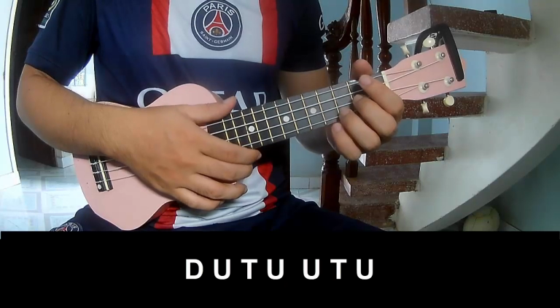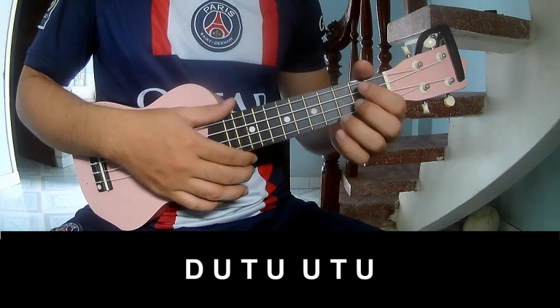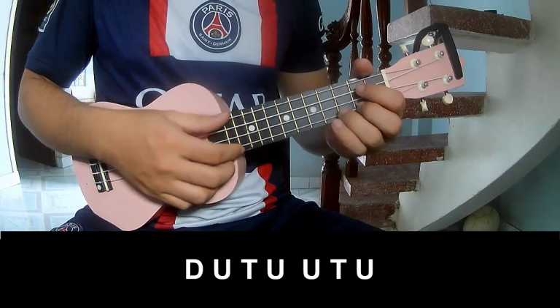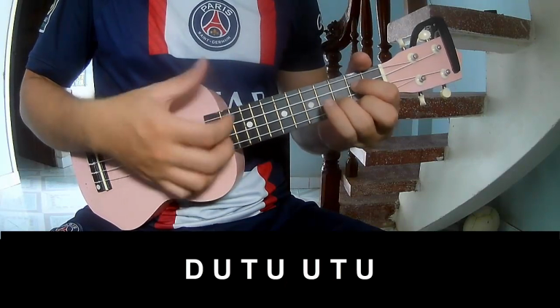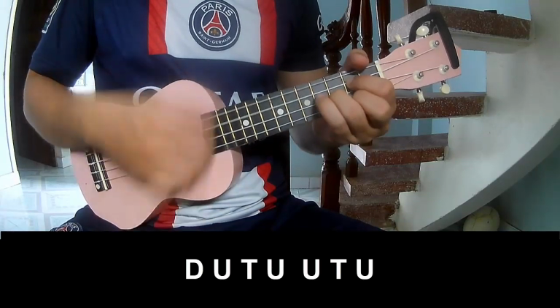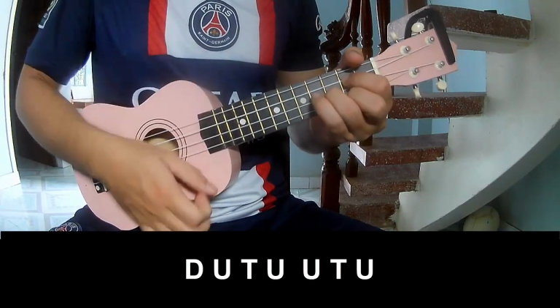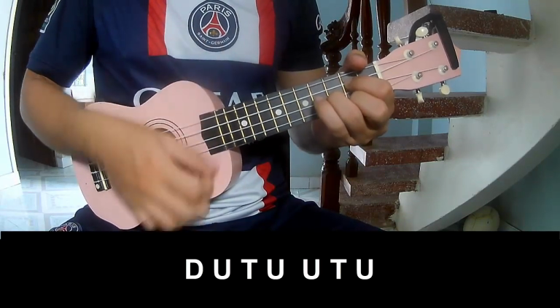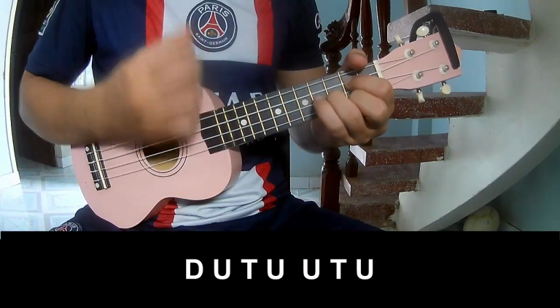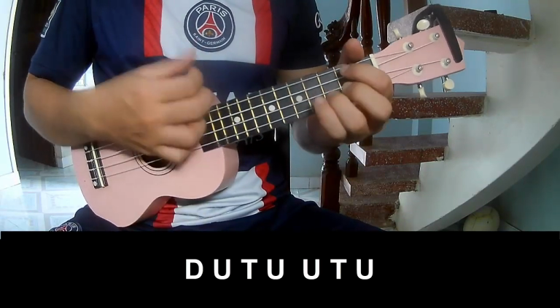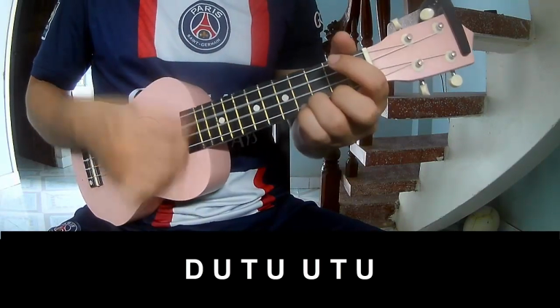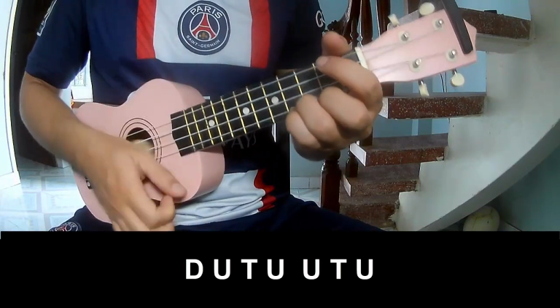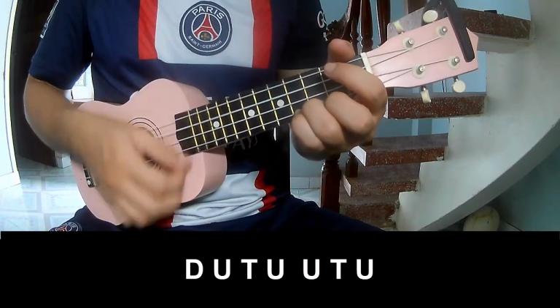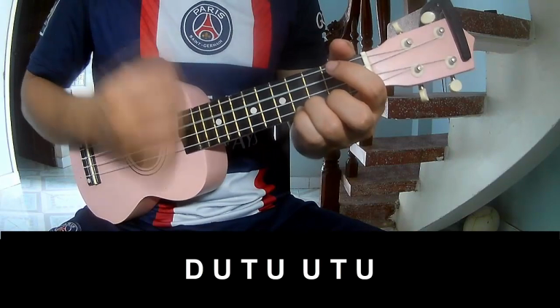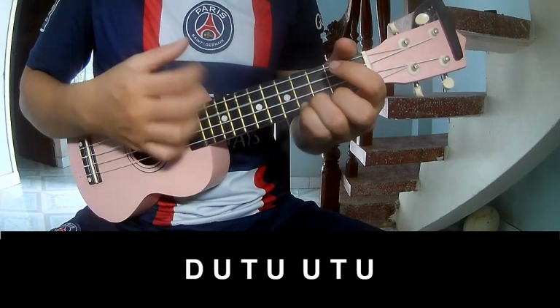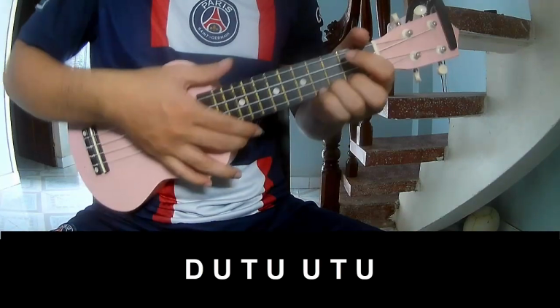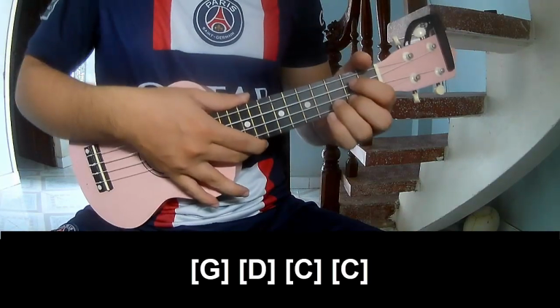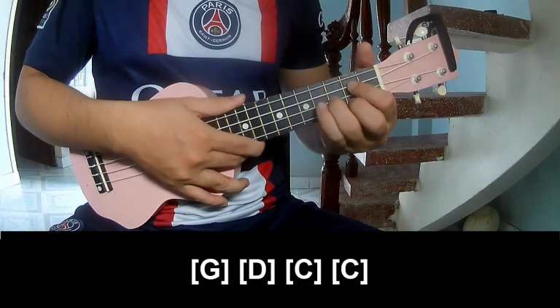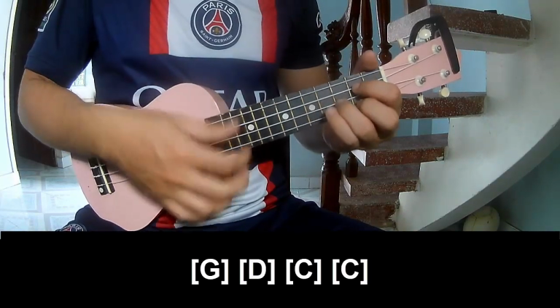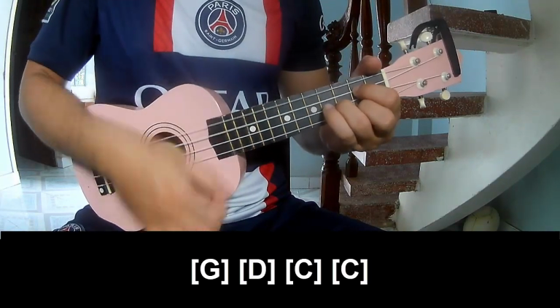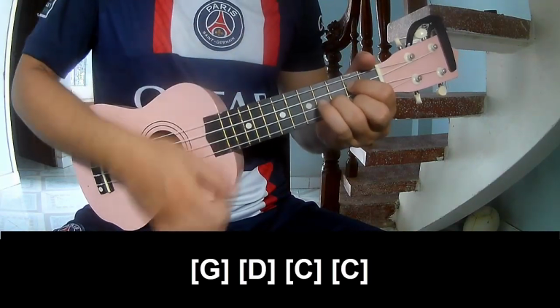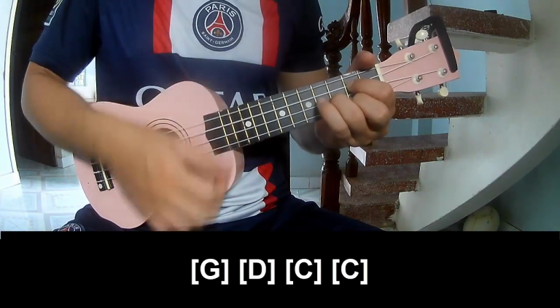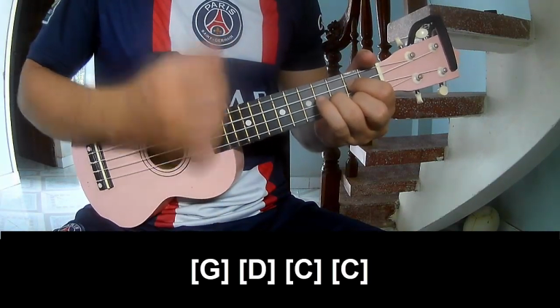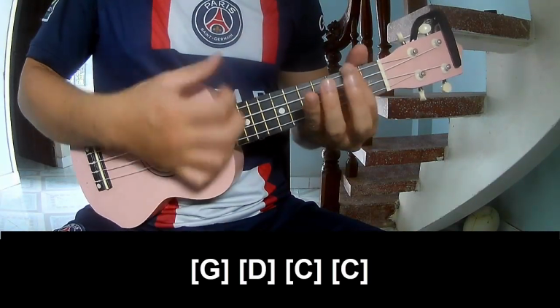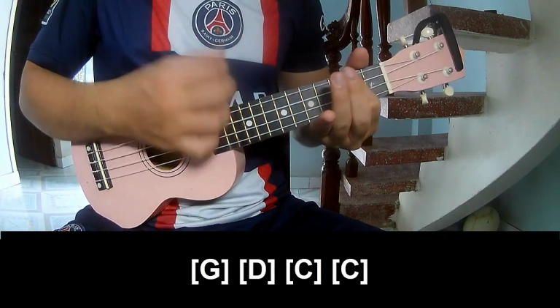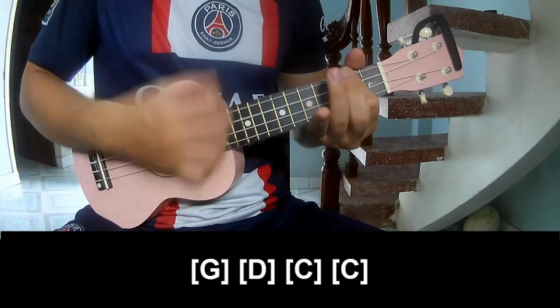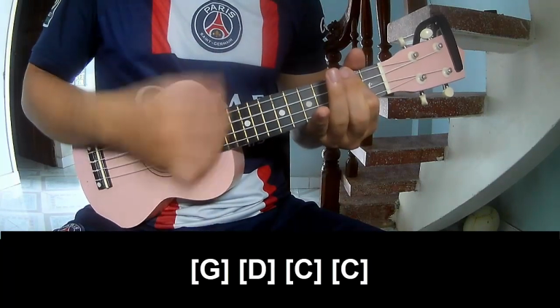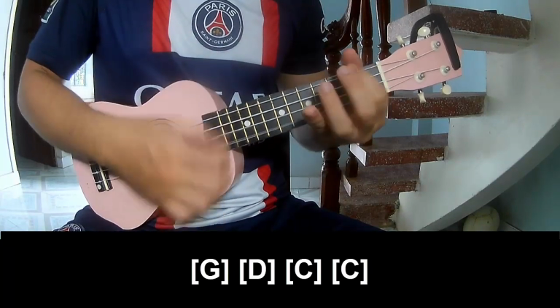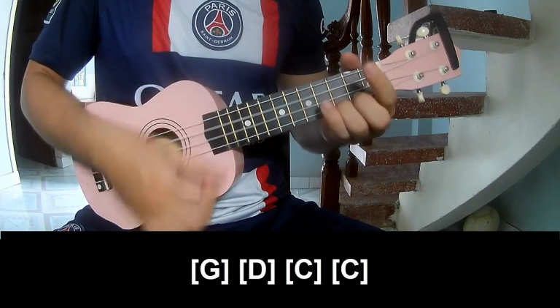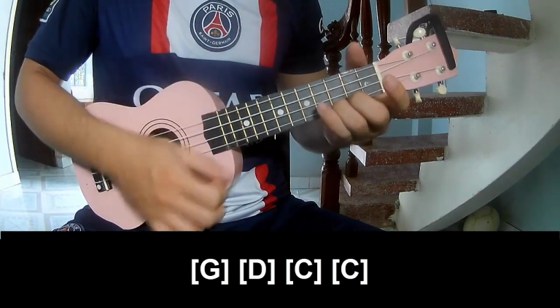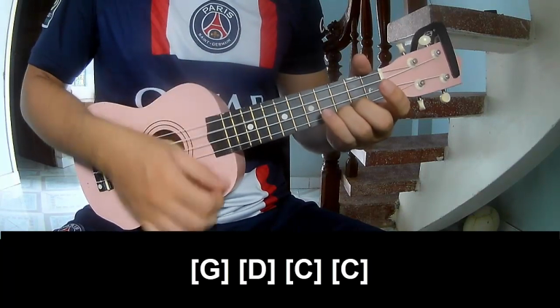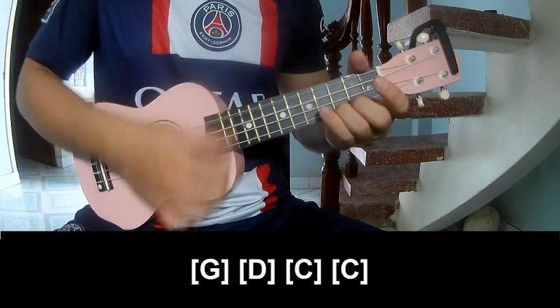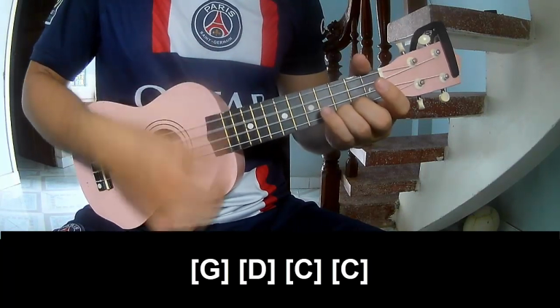Chorus again — play: down, up, tap, up, down, up, tap, up, down, up, tap, up, up, tap, up. Chord sequence: G, D, C, C and C.